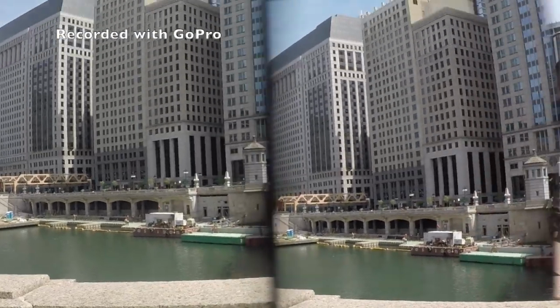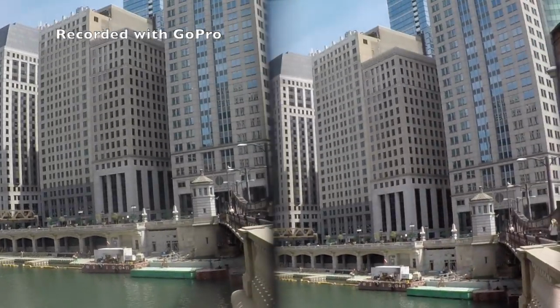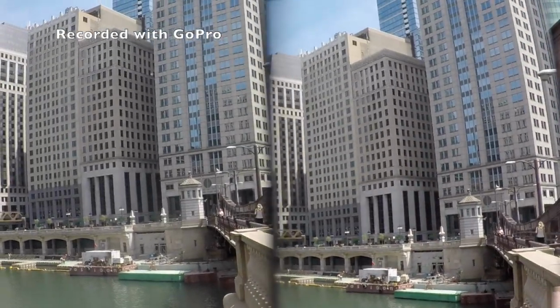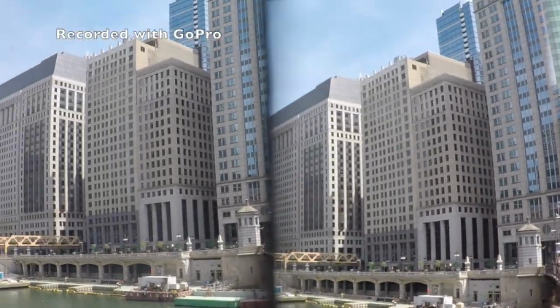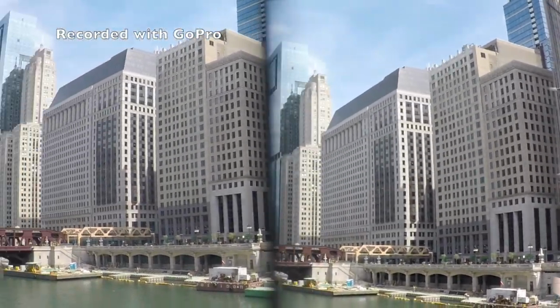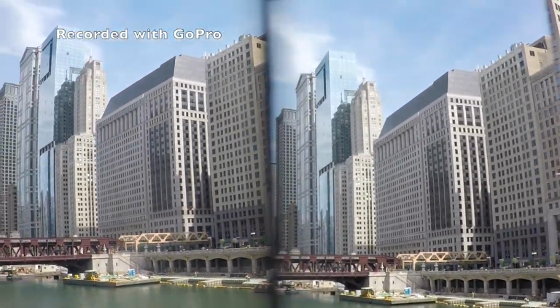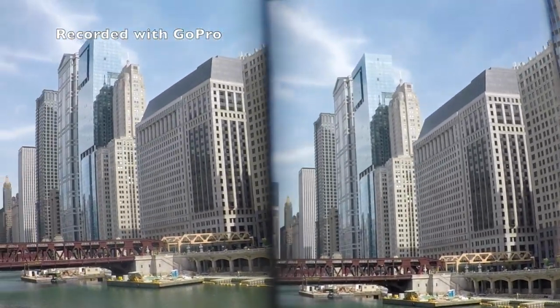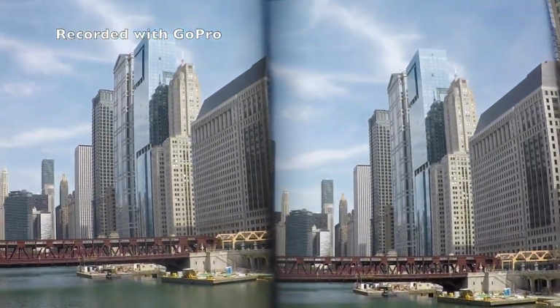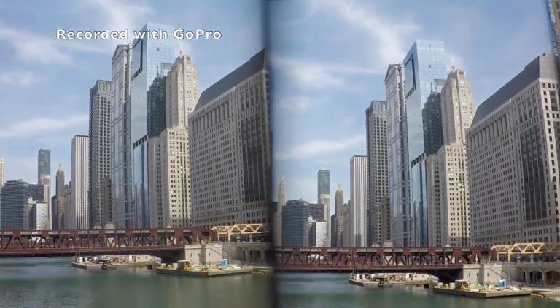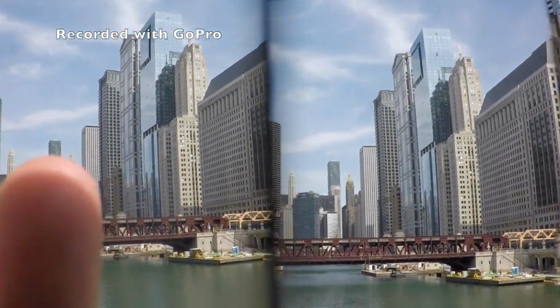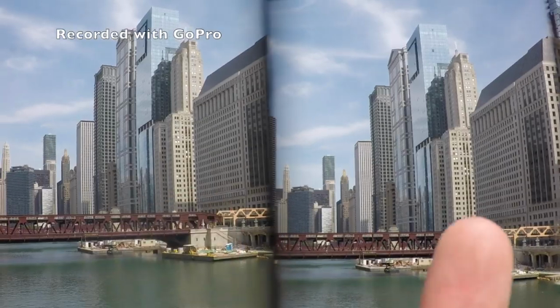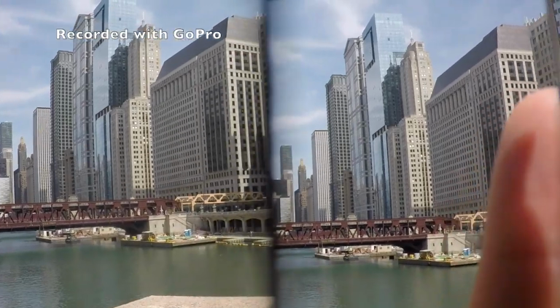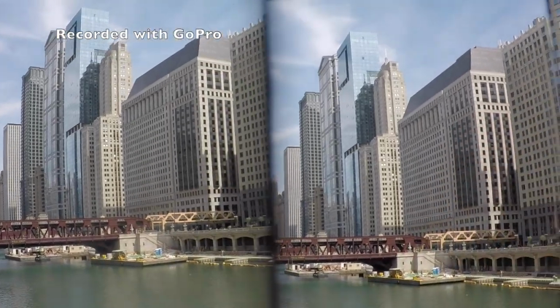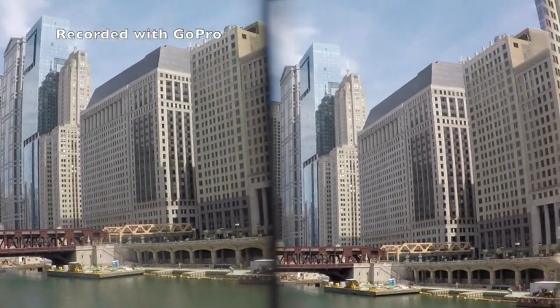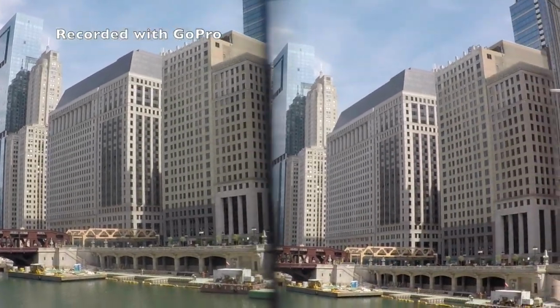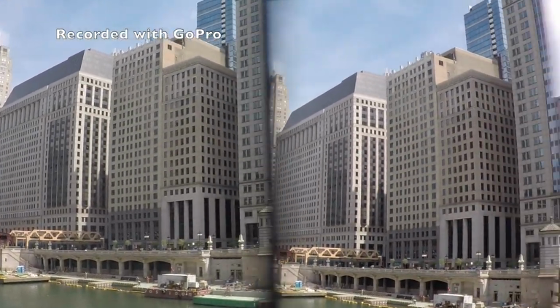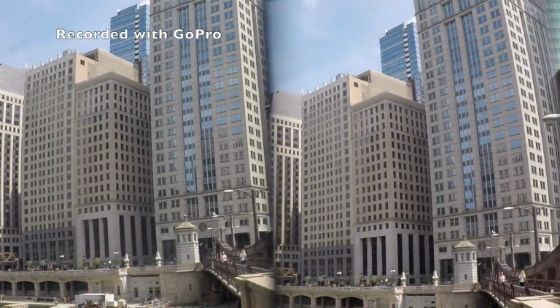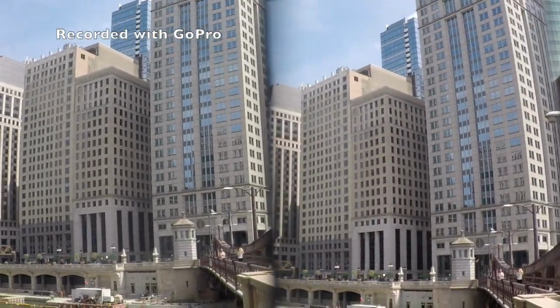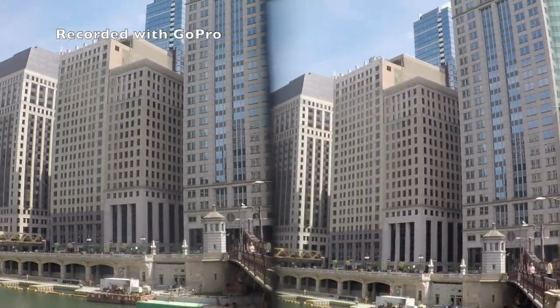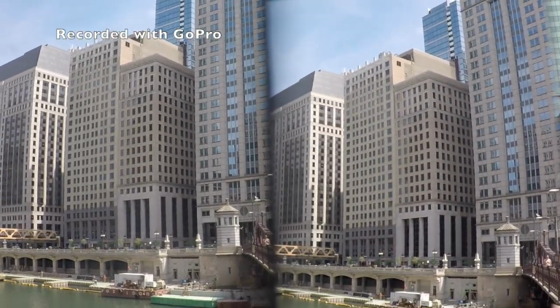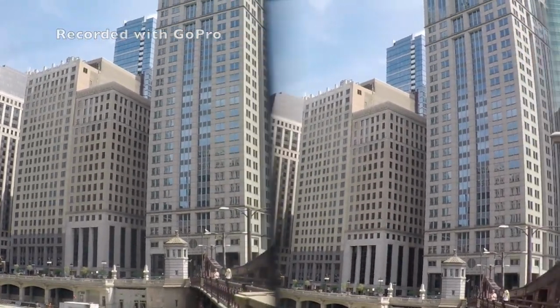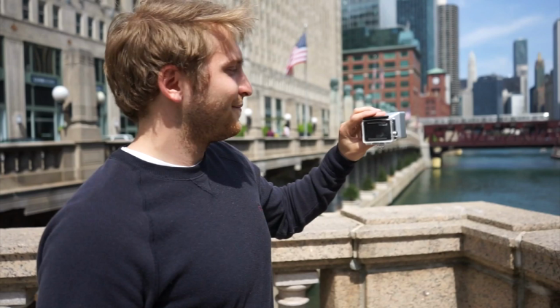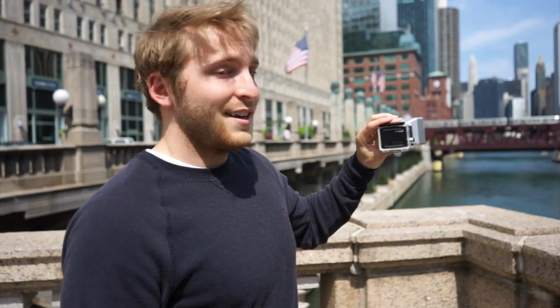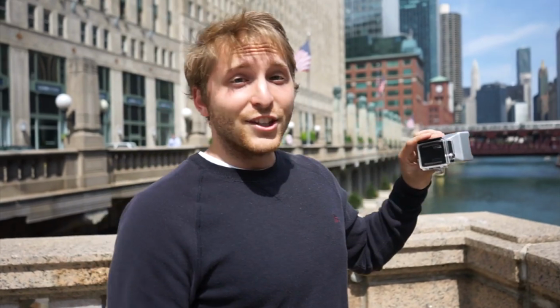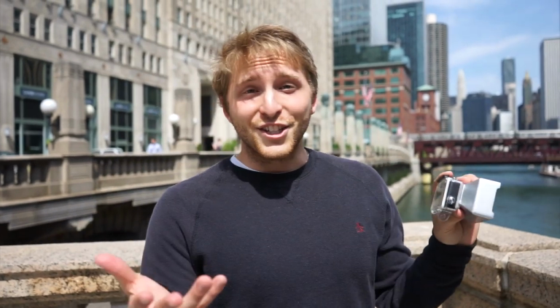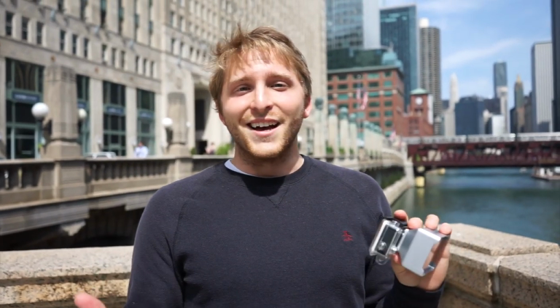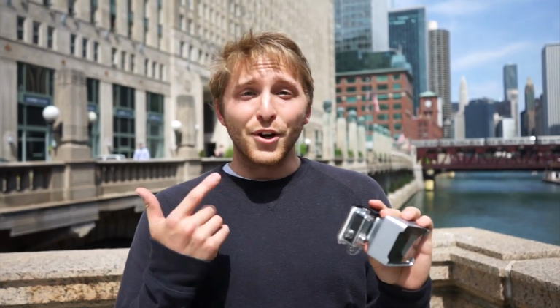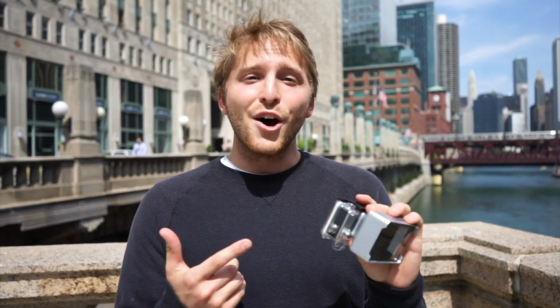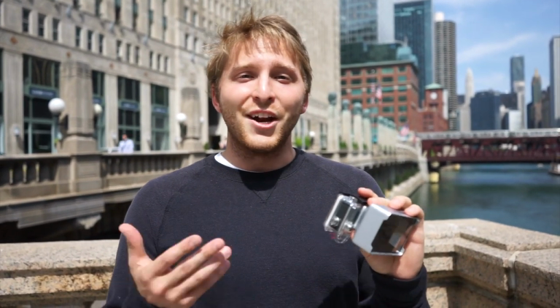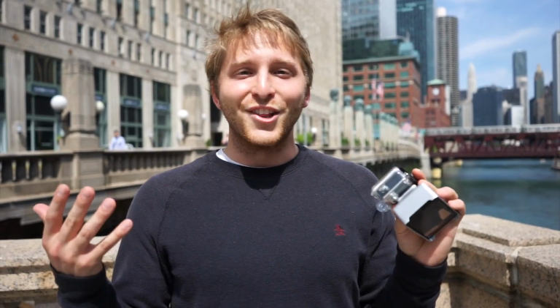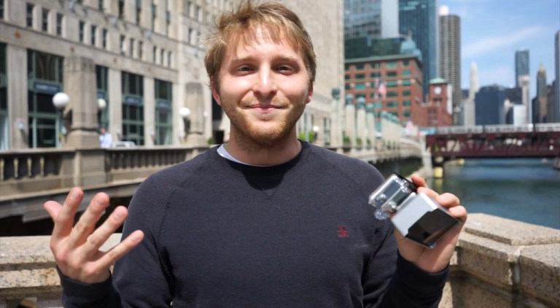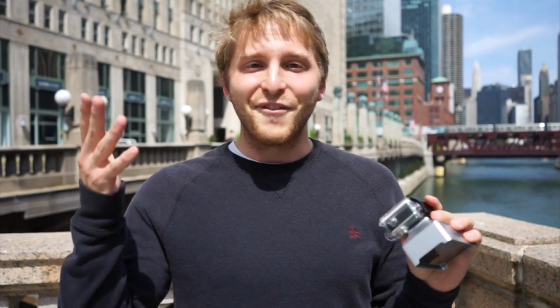This makes stereoscopic 3D — it splits the images into the left eye and the right eye, and if you put on 3D glasses you're seeing downtown Chicago in 3D. That's all there is to it guys — just put your GoPro in and you're recording 3D. Have fun!